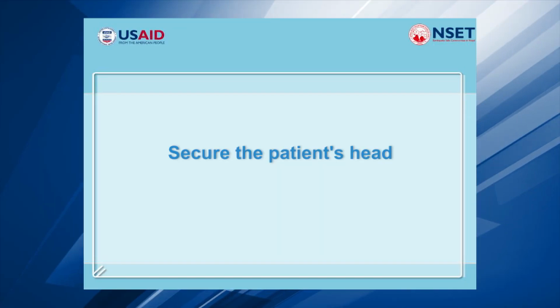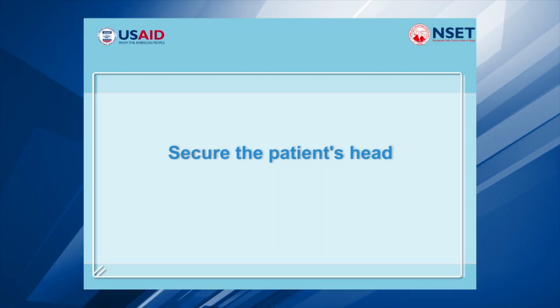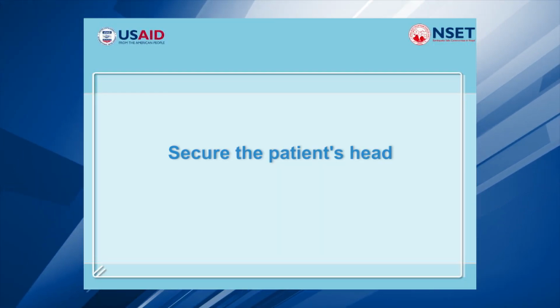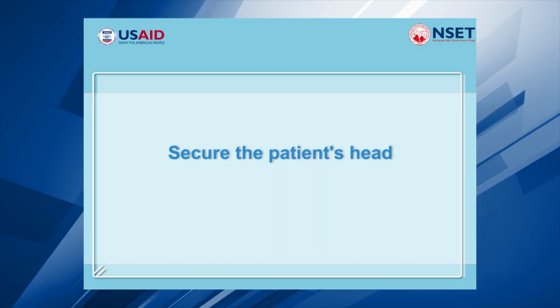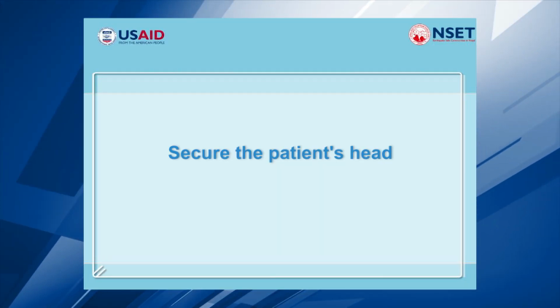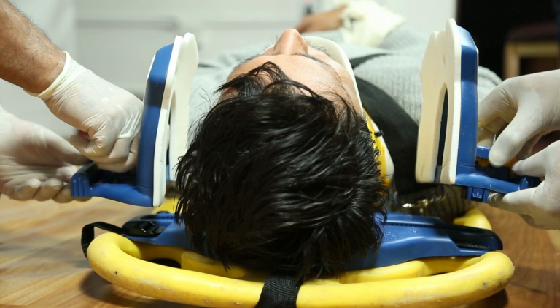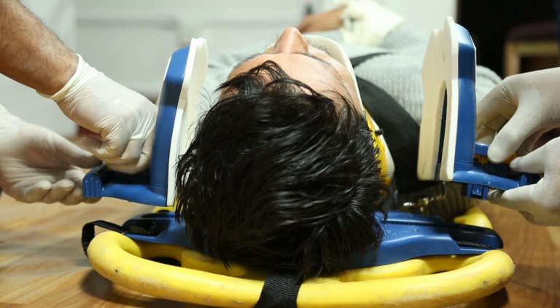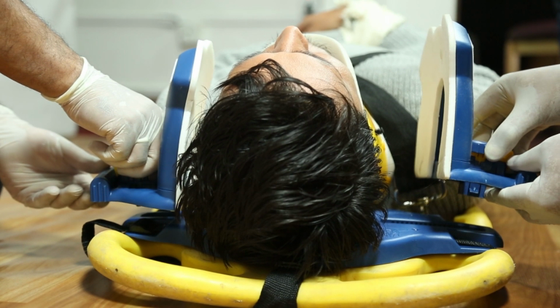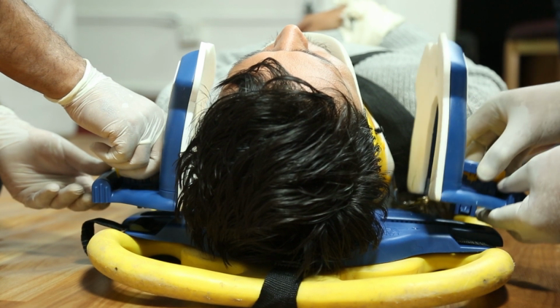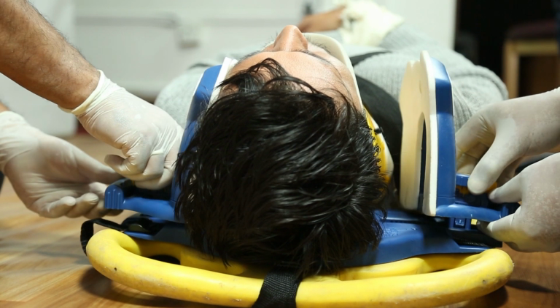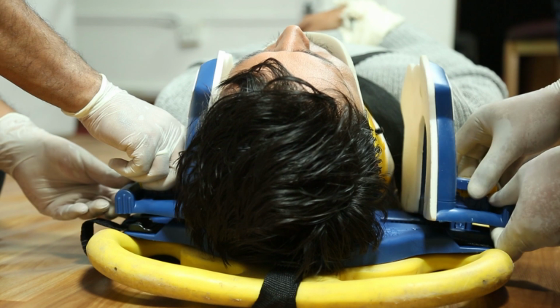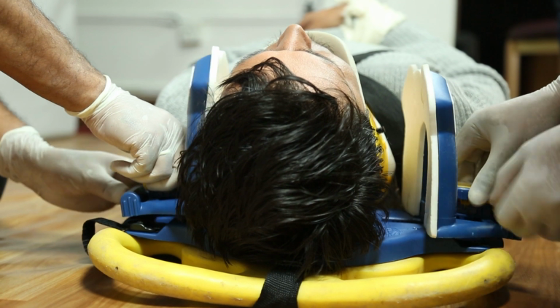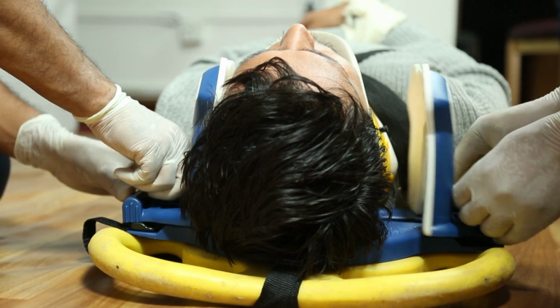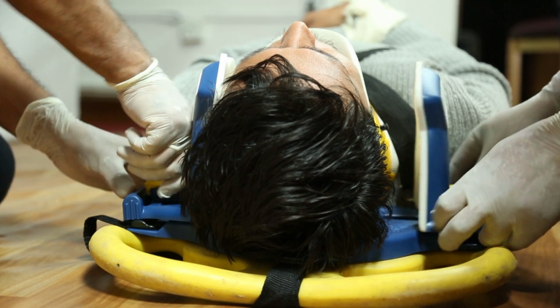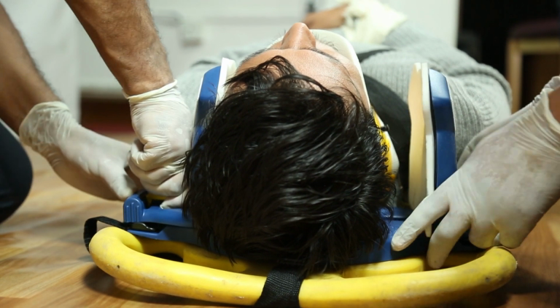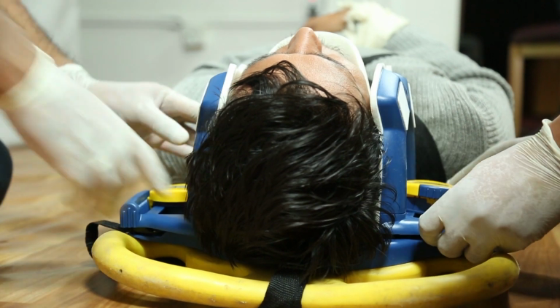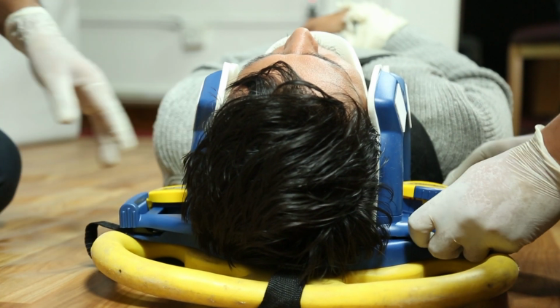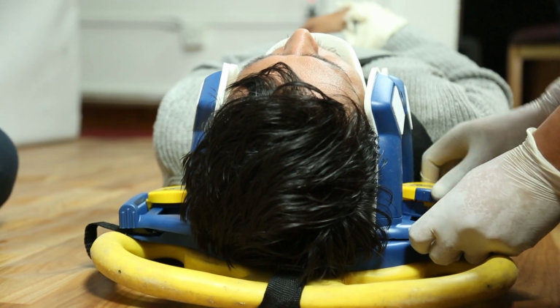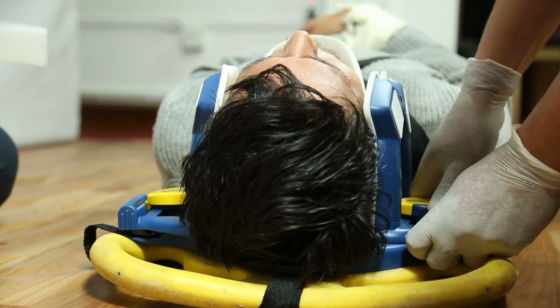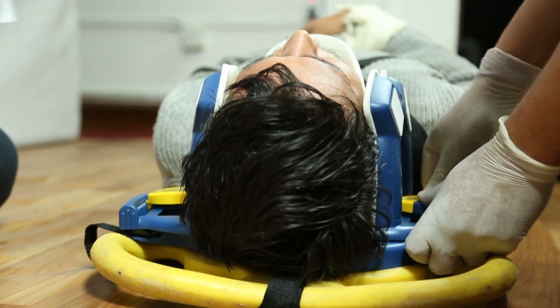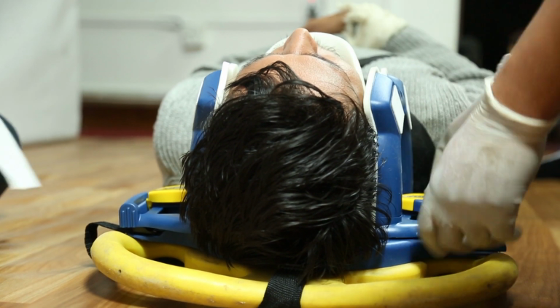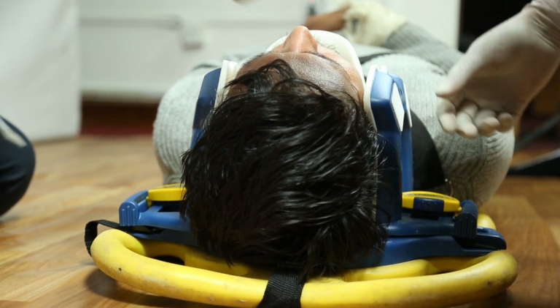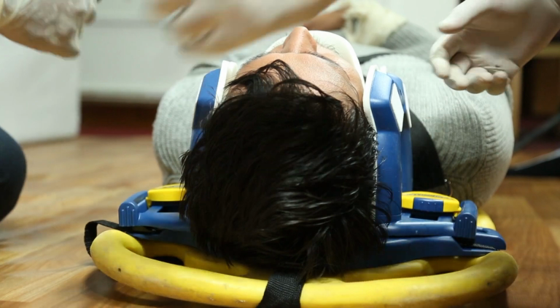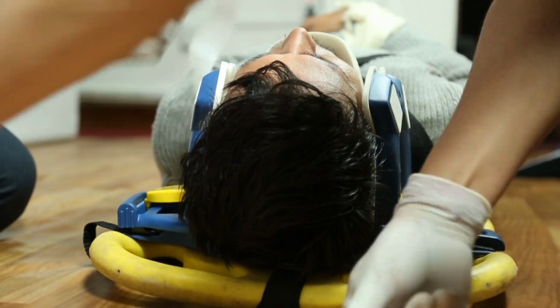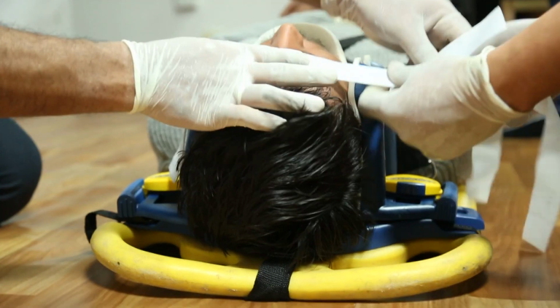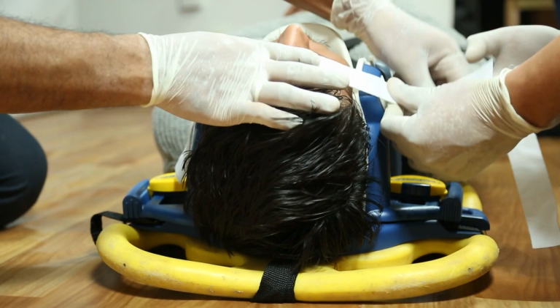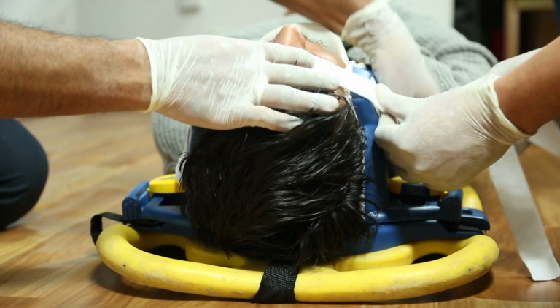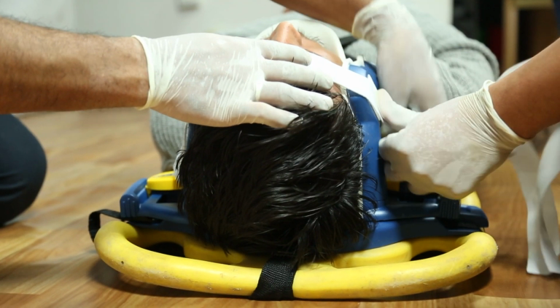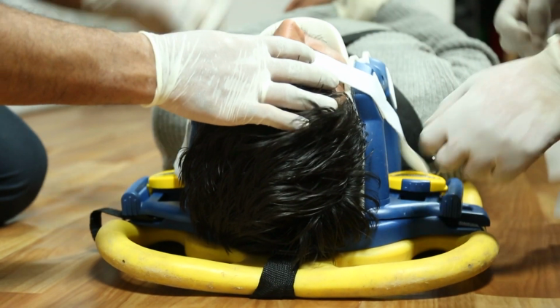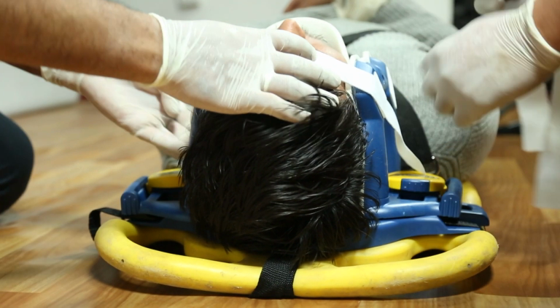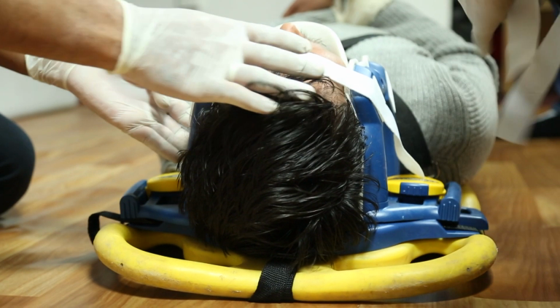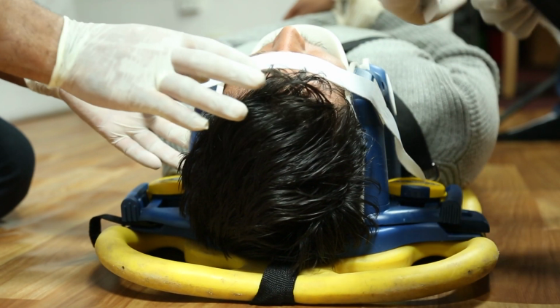Now secure the patient's head. Place a head roll on both sides of the patient's head on the backboard. Run 5 cm tape across the patient's forehead.